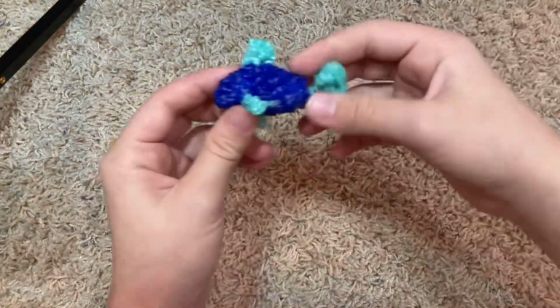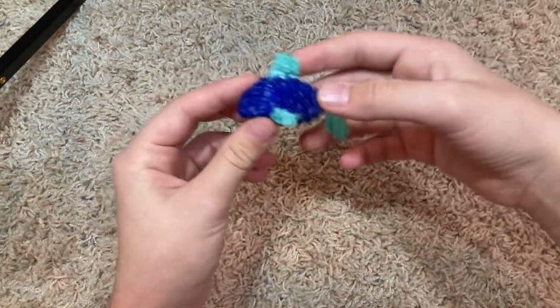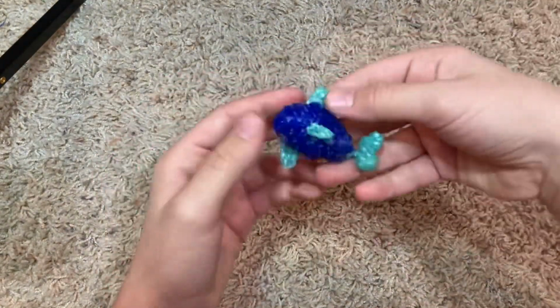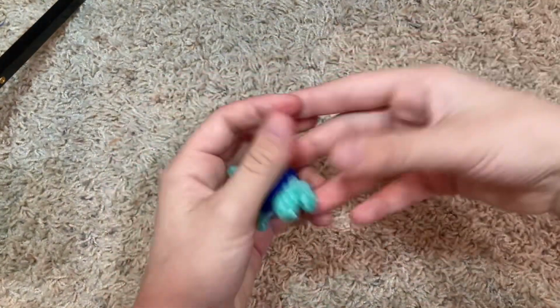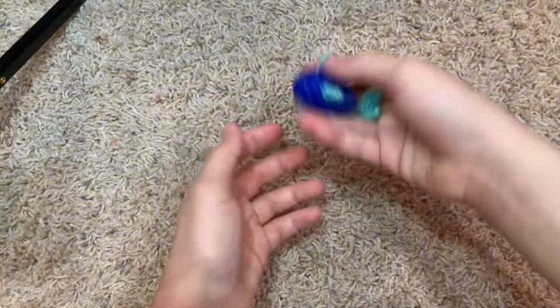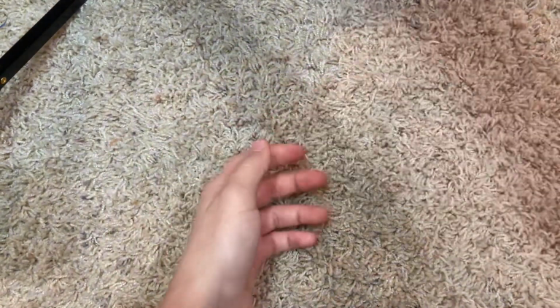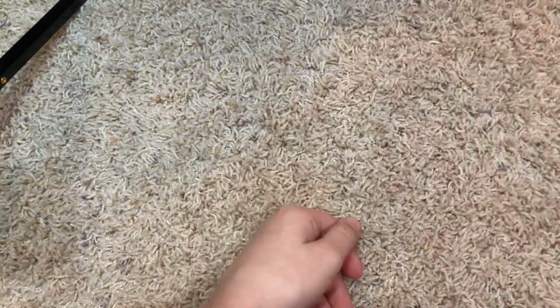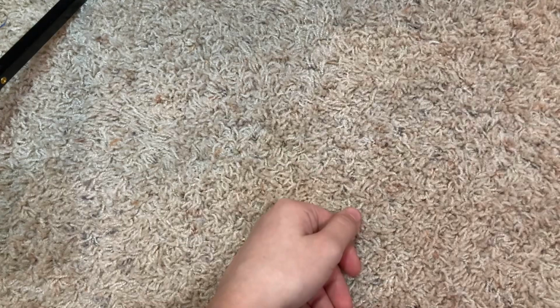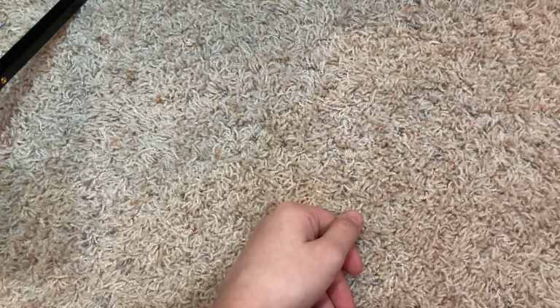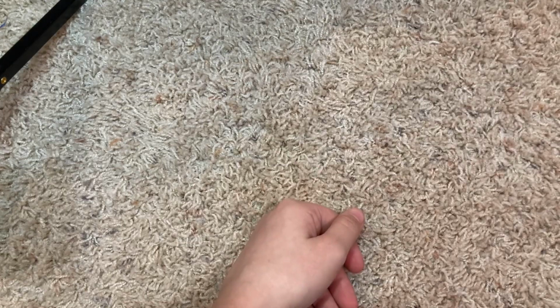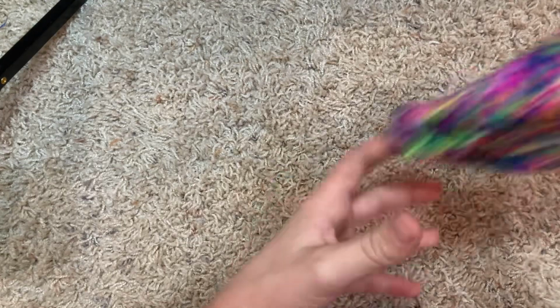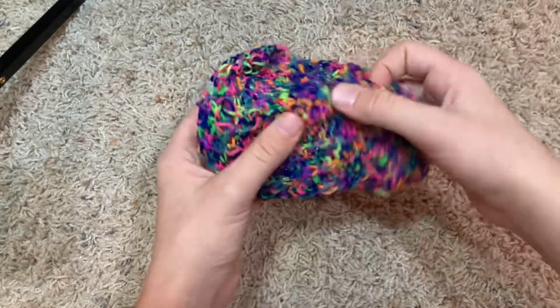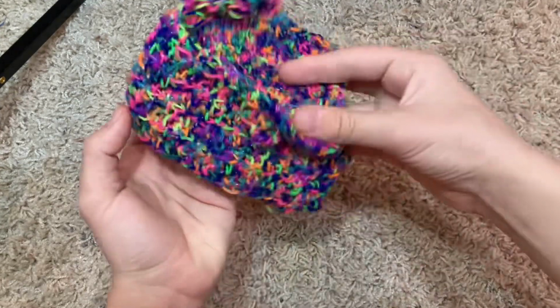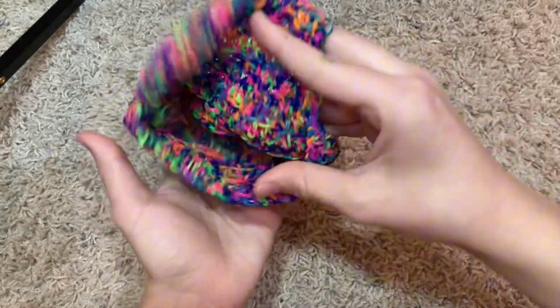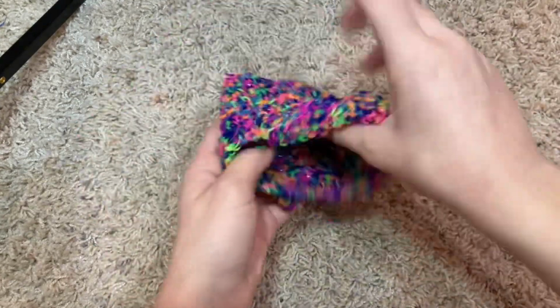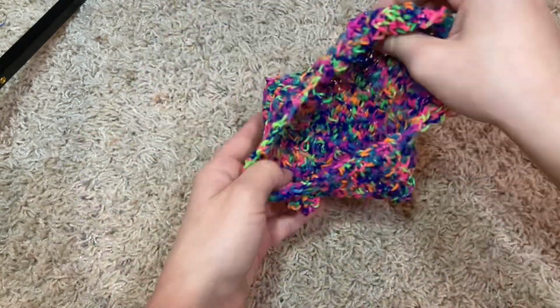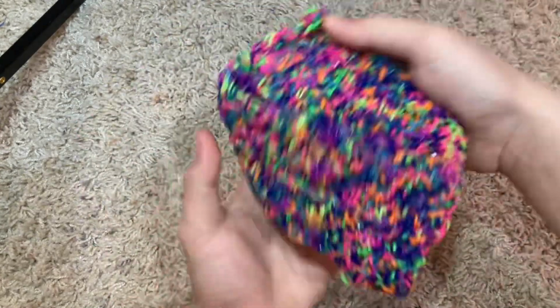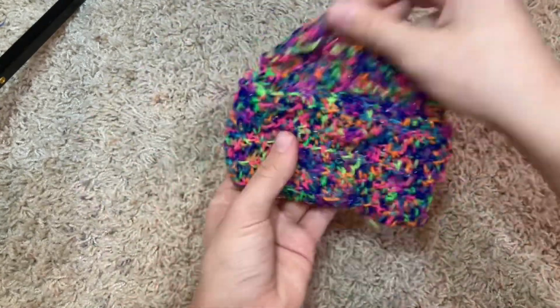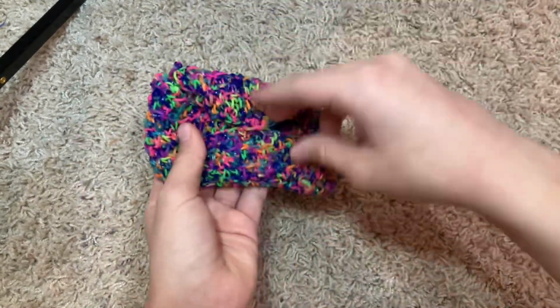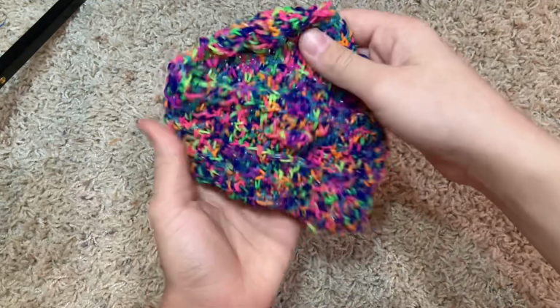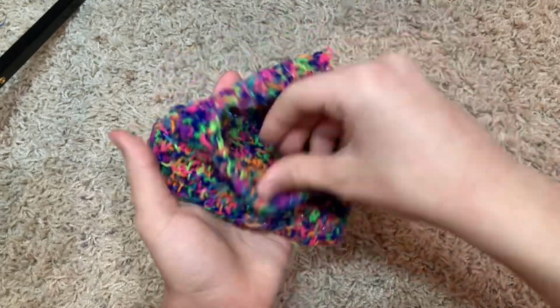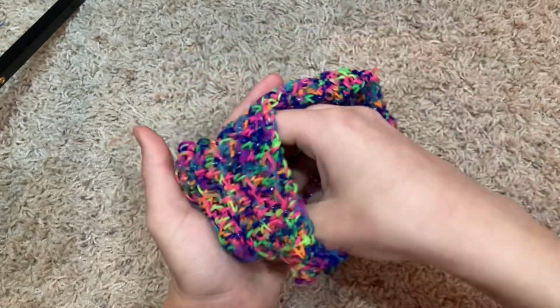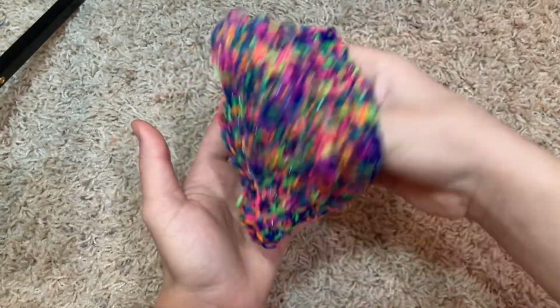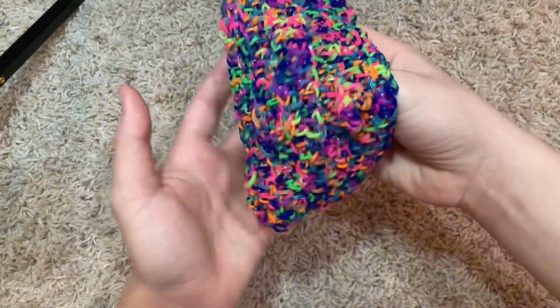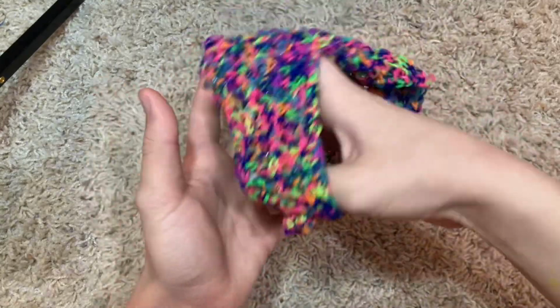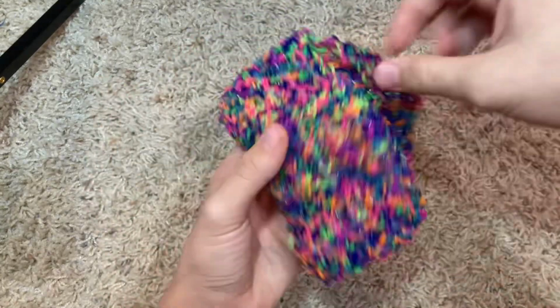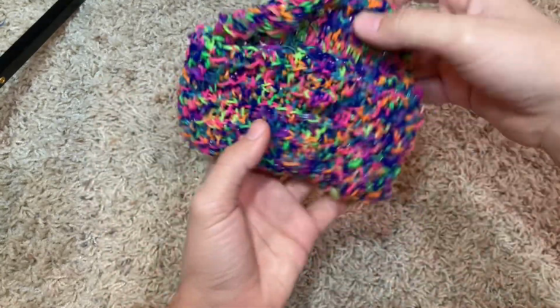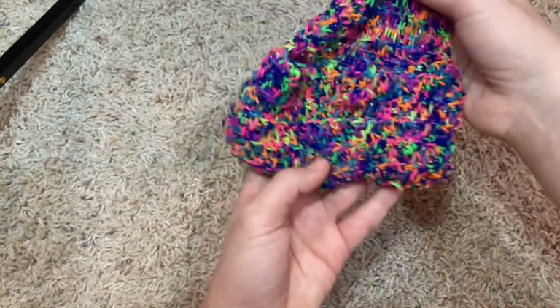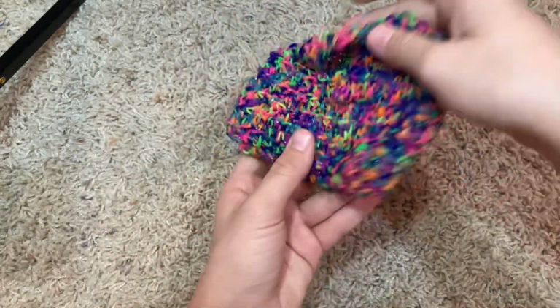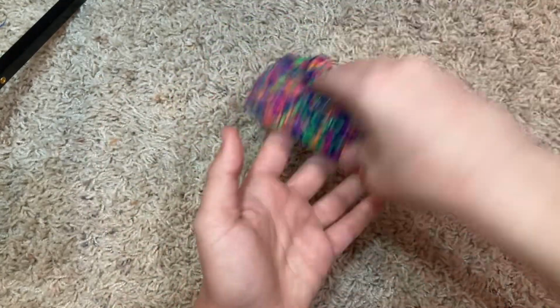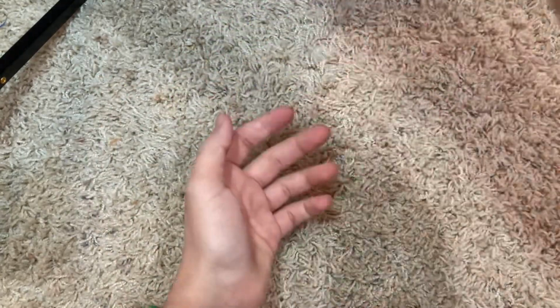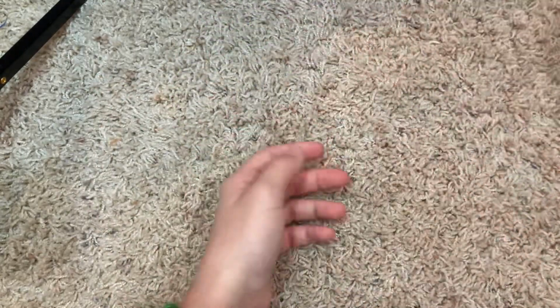A shark — little baby shark. I'm not going to start singing Baby Shark. Here's a little pouch — I made it to have my earrings in, but now I keep them in a separate place, so it's just a cute little Rainbow Loom pouch.